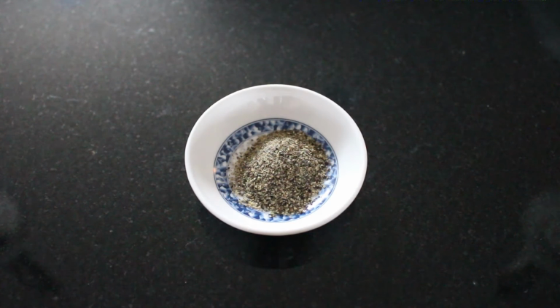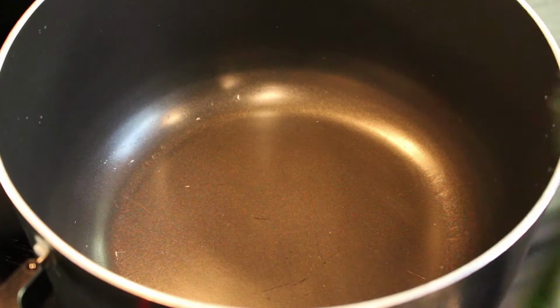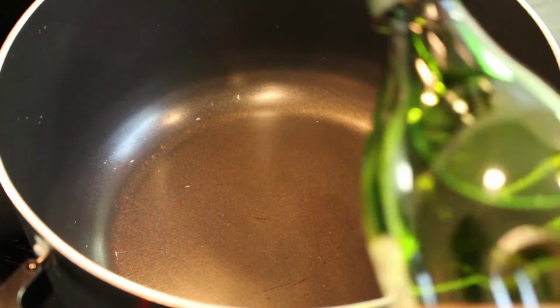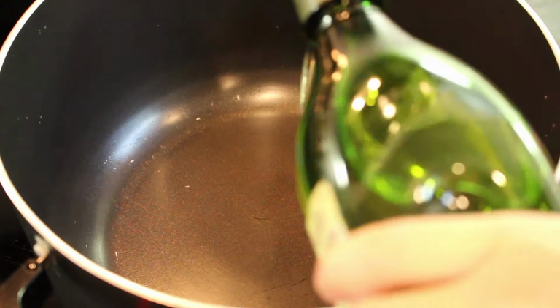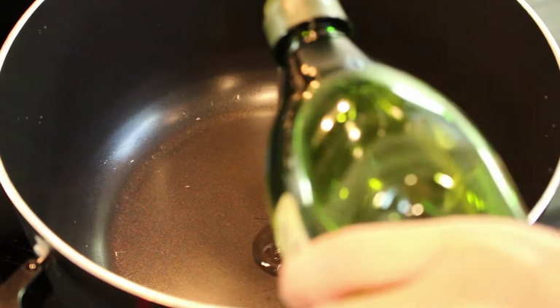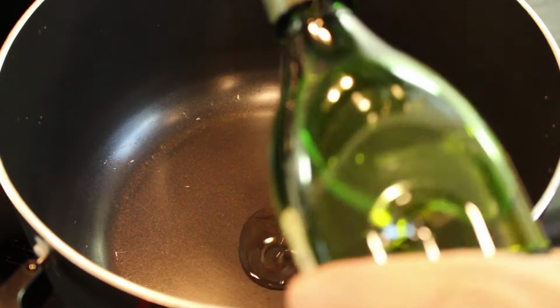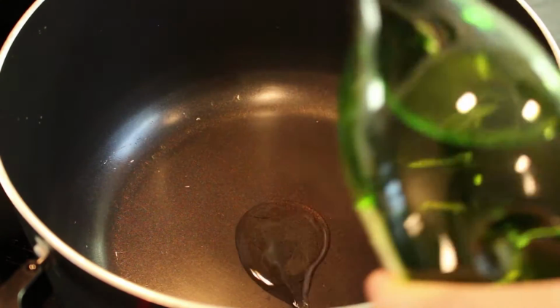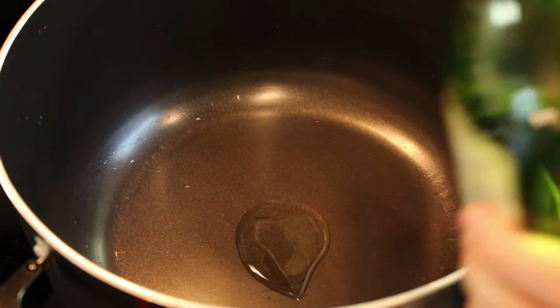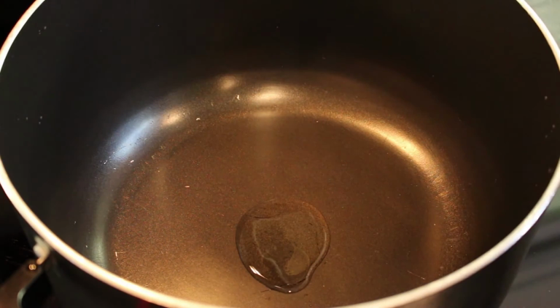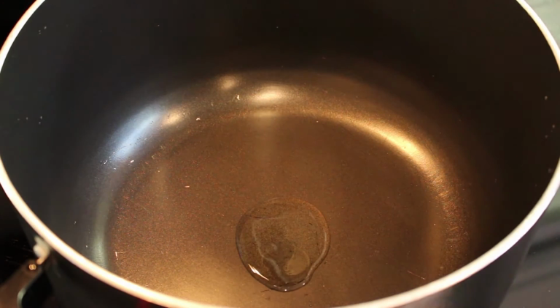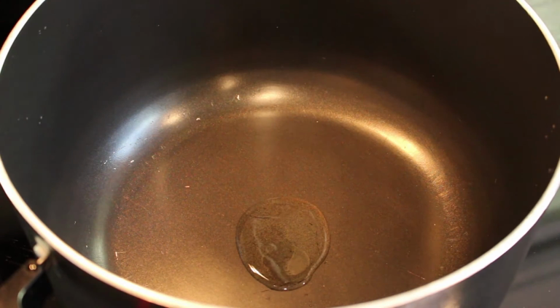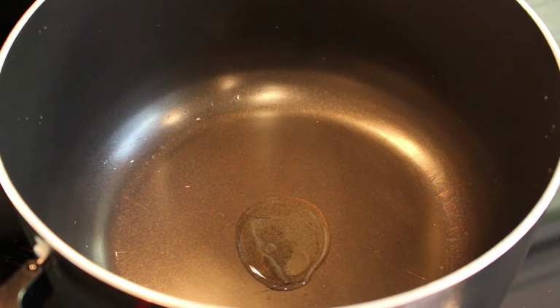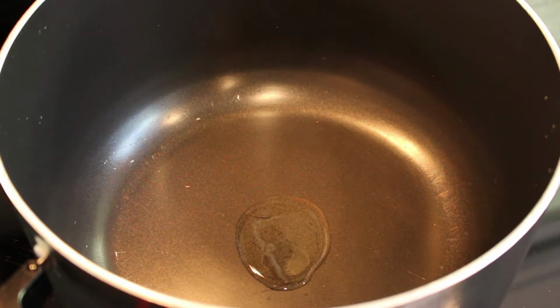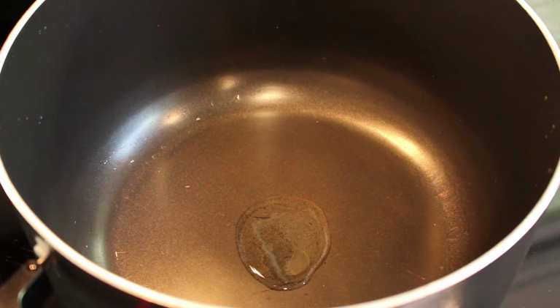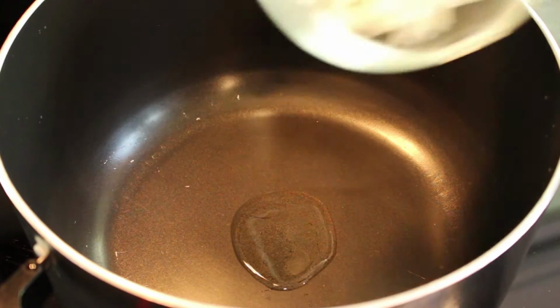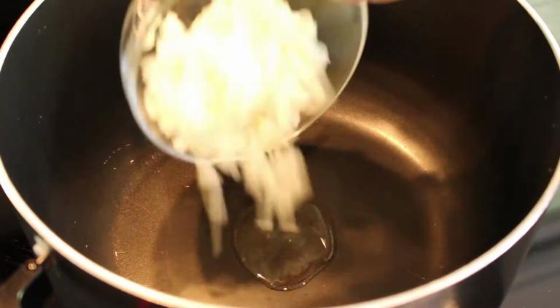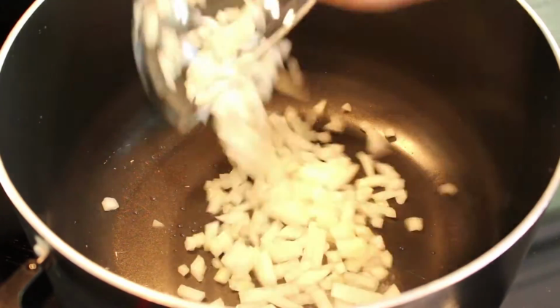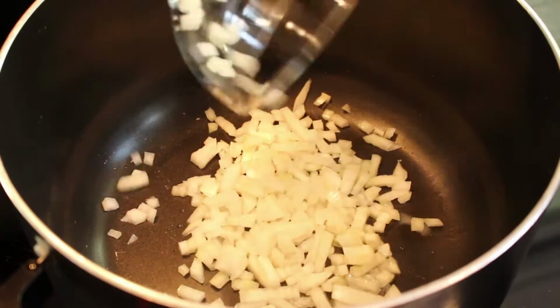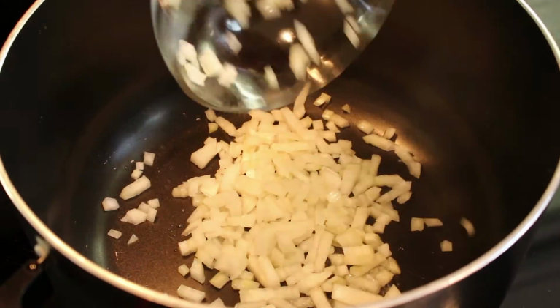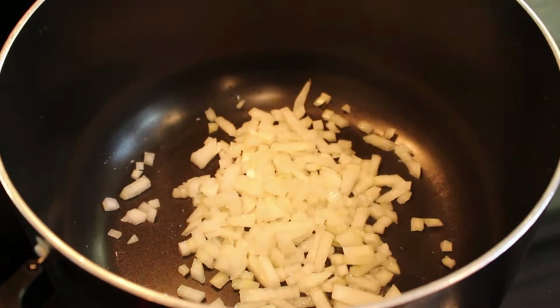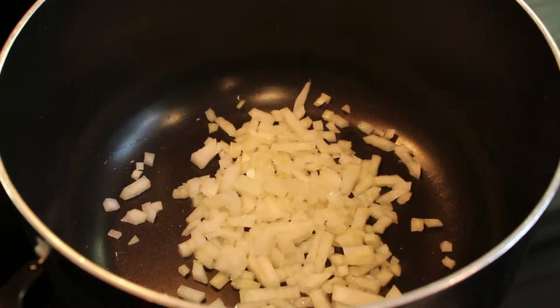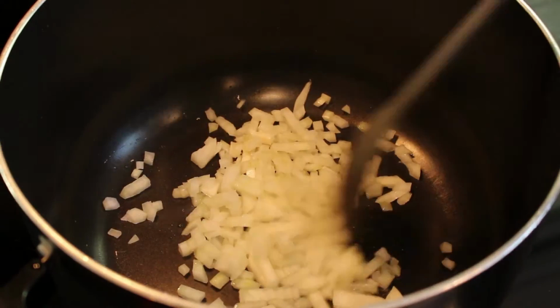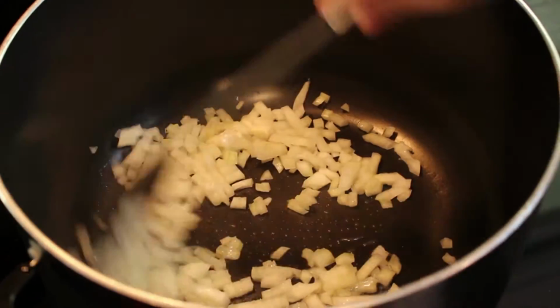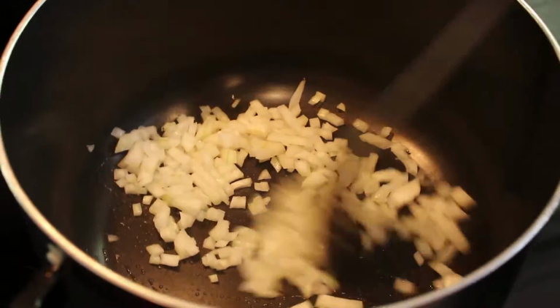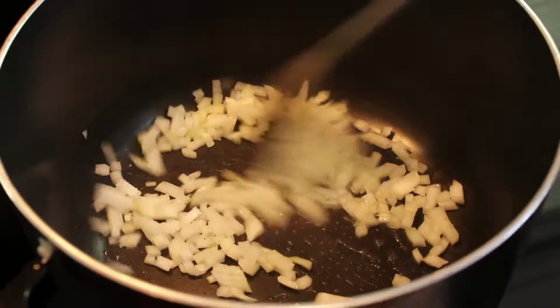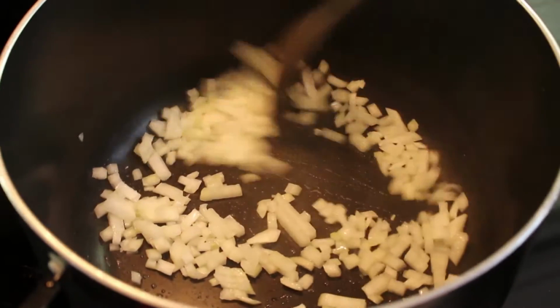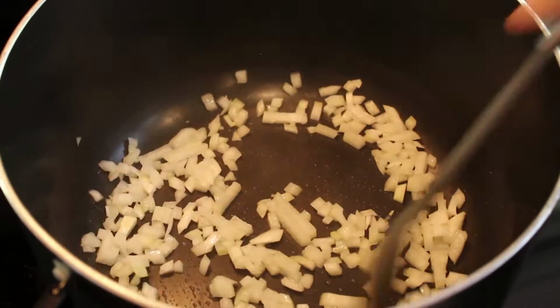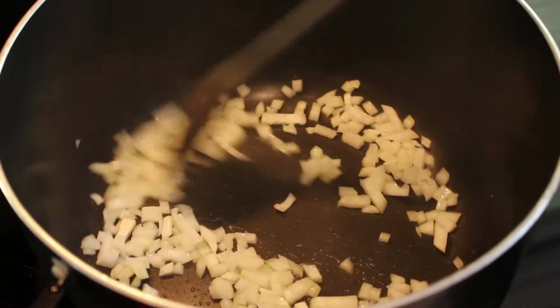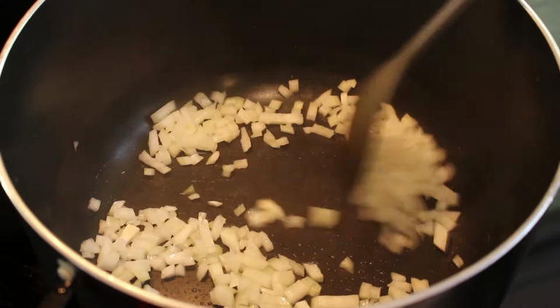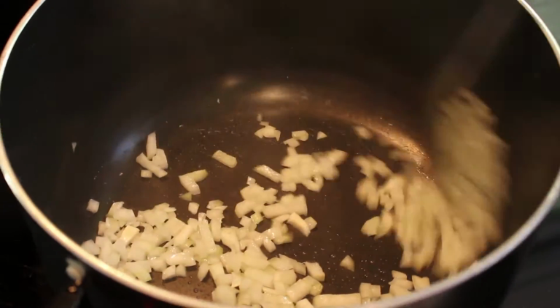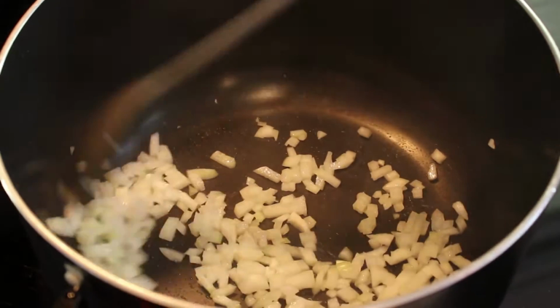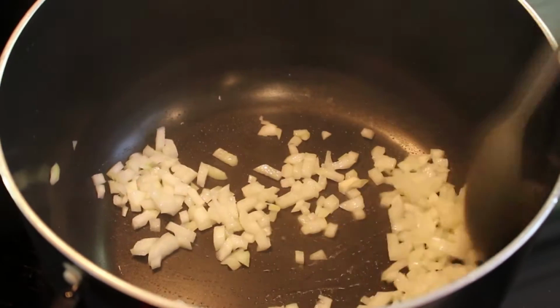In a large pot, turn the heat on medium-low, and add oil, onion, garlic, ginger, Fresno chili, and serrano pepper, stirring in between to keep each ingredient from burning.